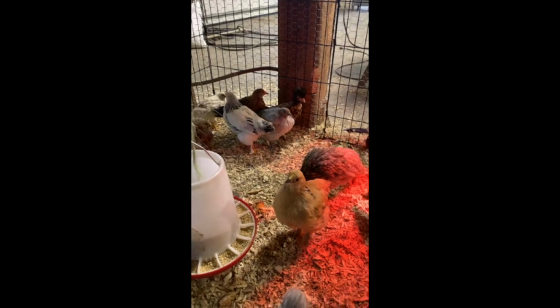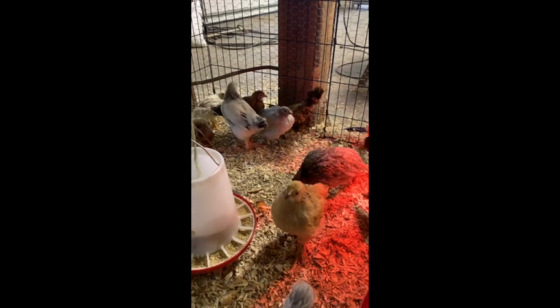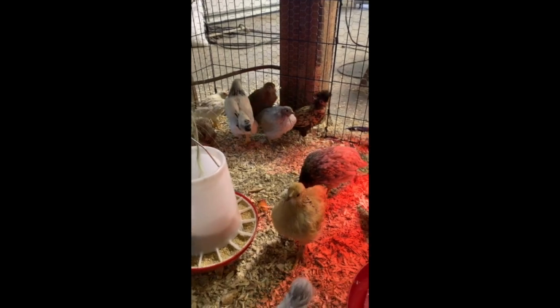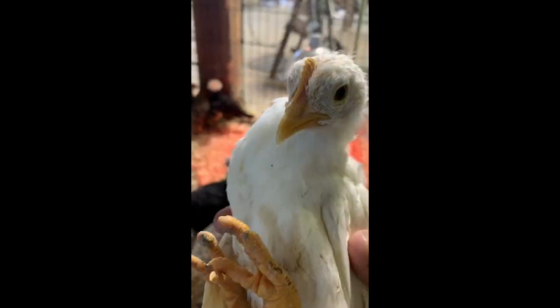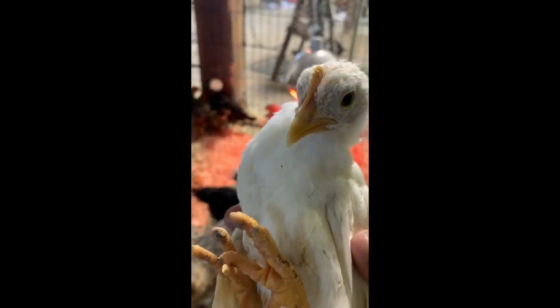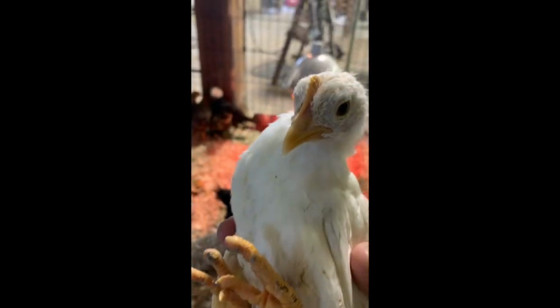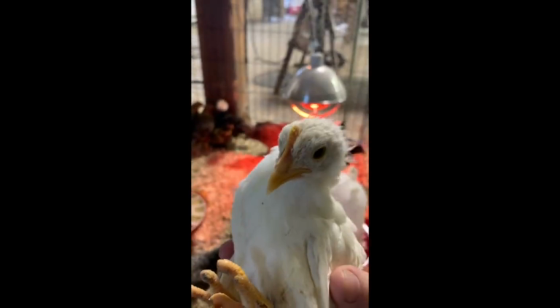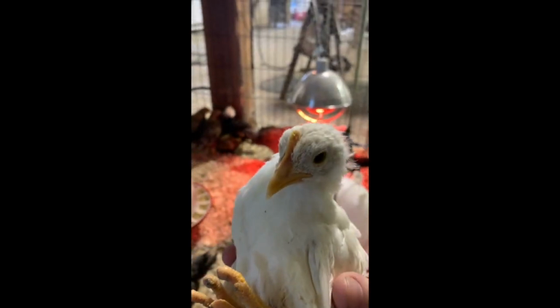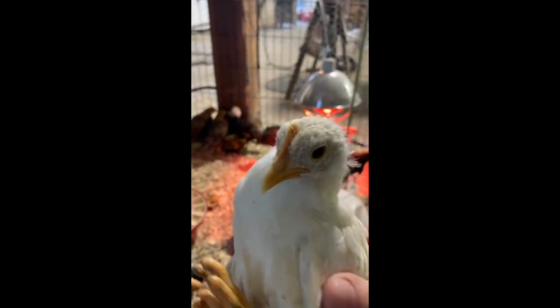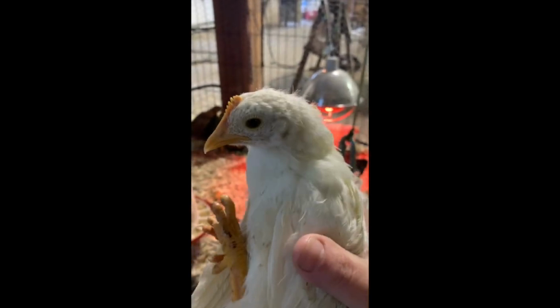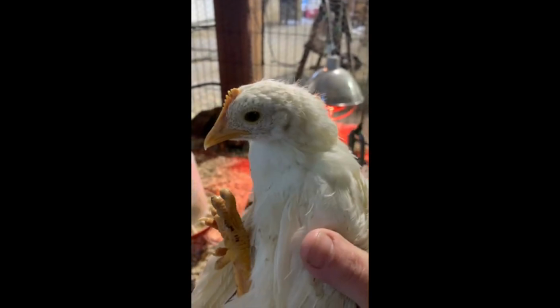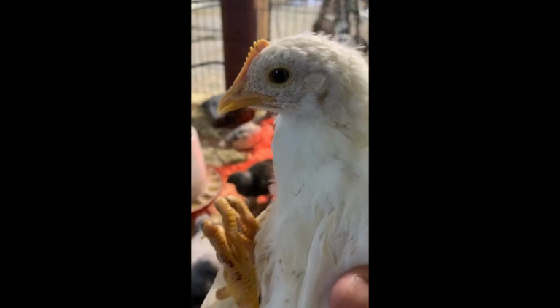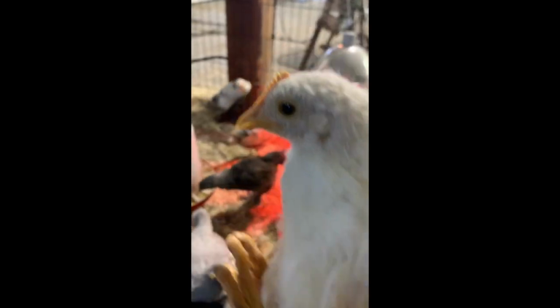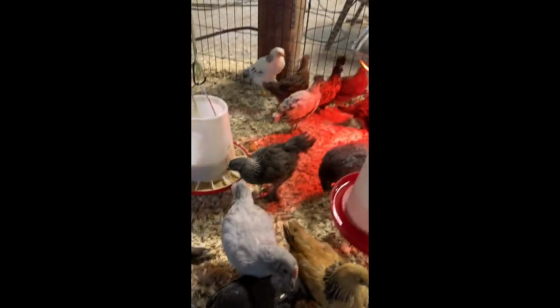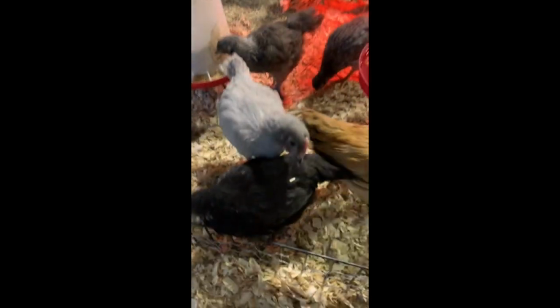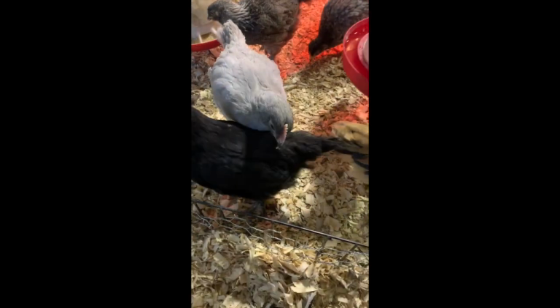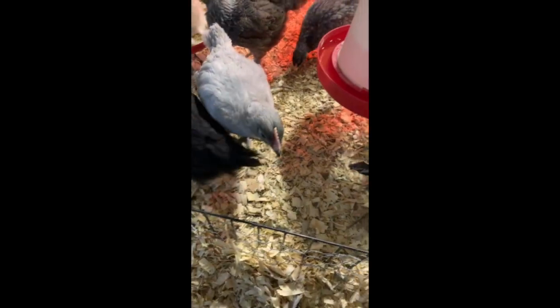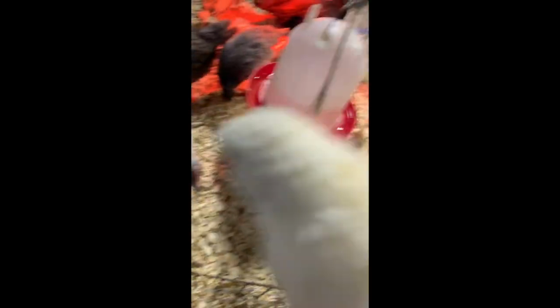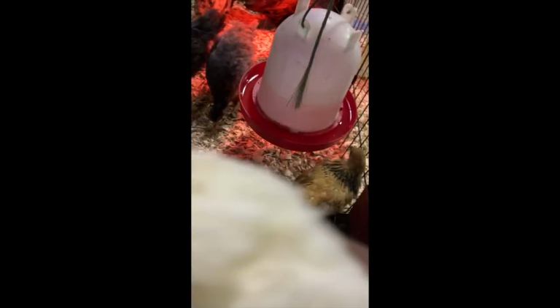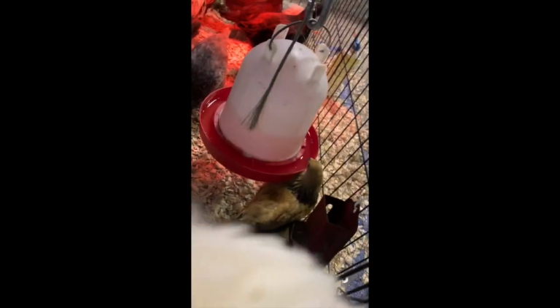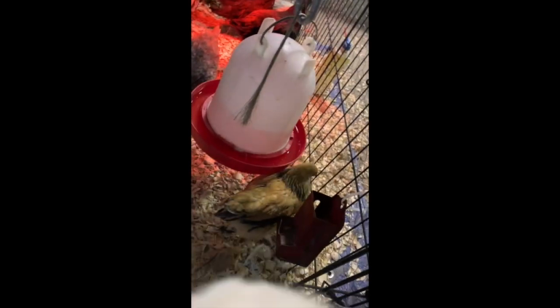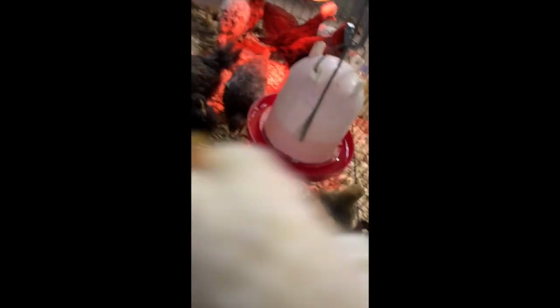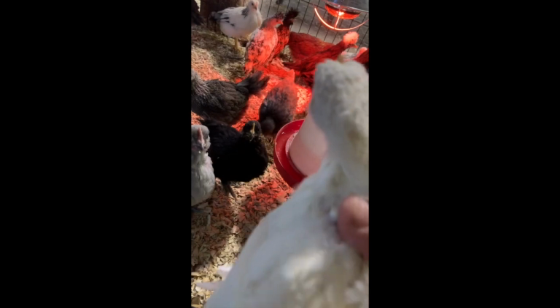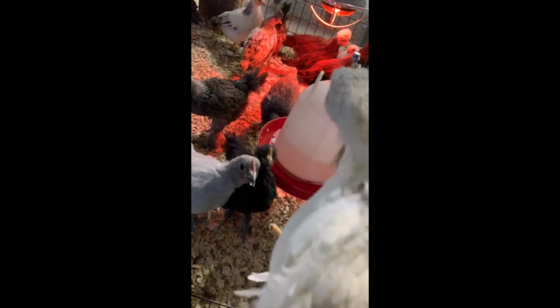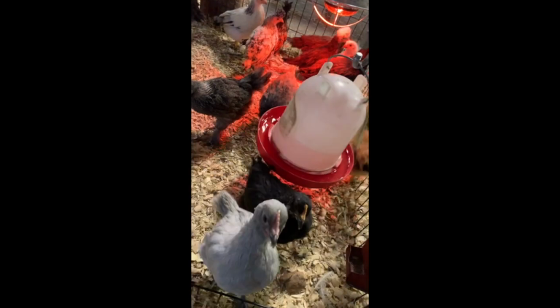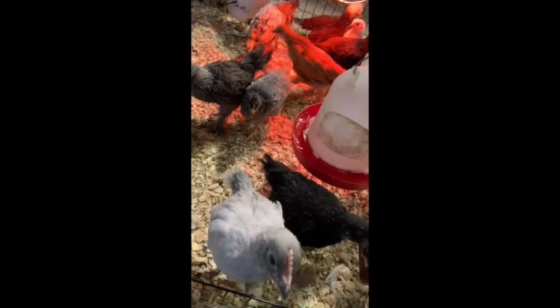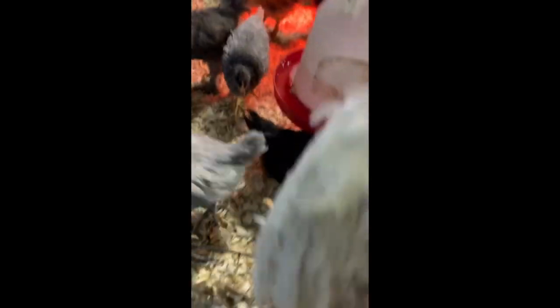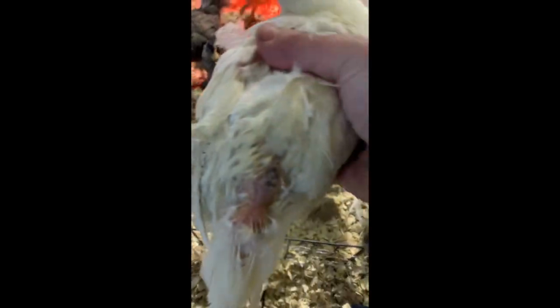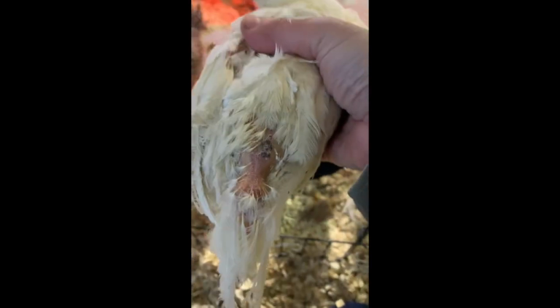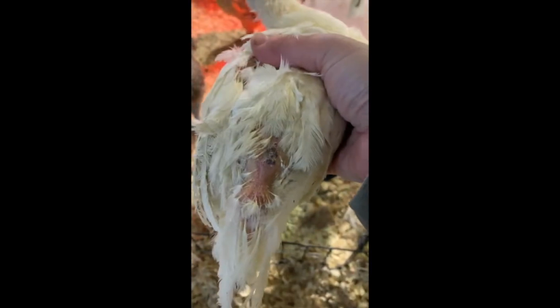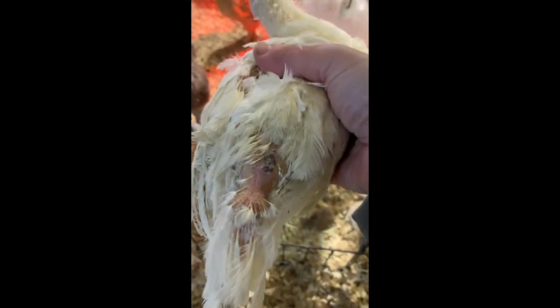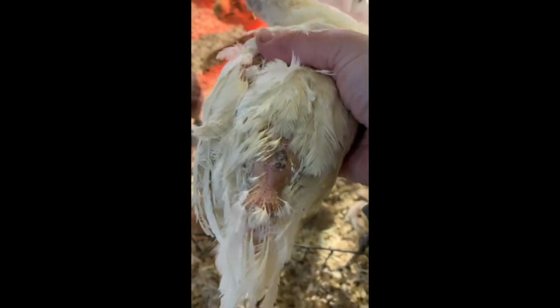Let's take a look. So here she is. If we look at the back of her — look at the back — you've pecked all the feathers out of her.